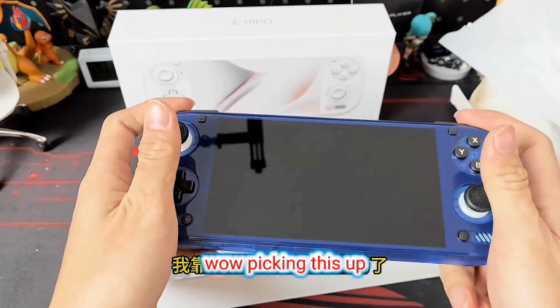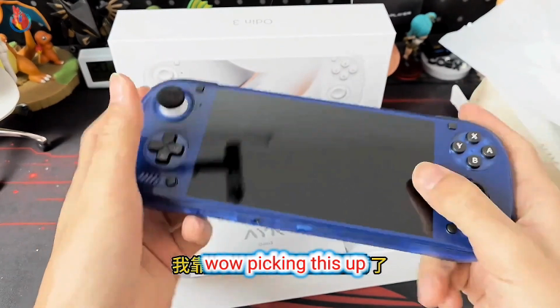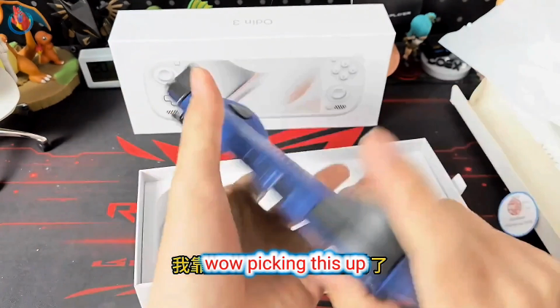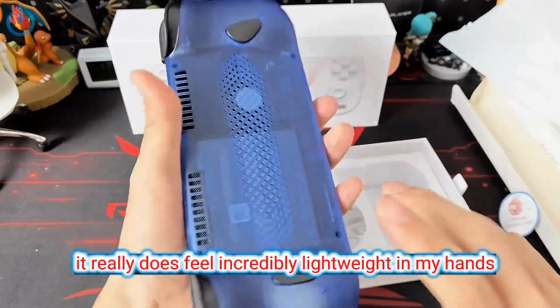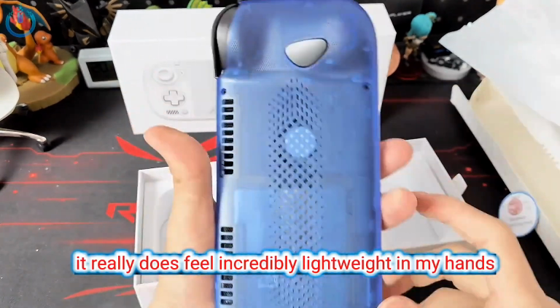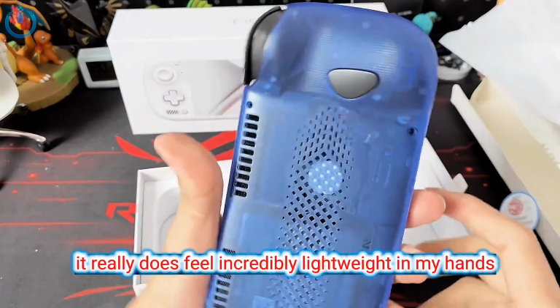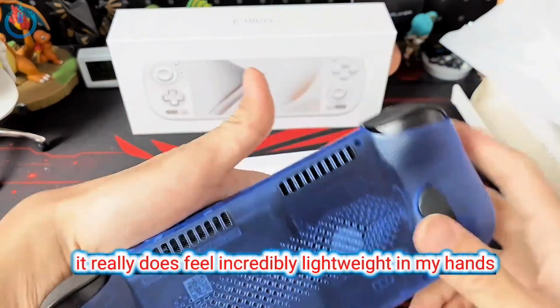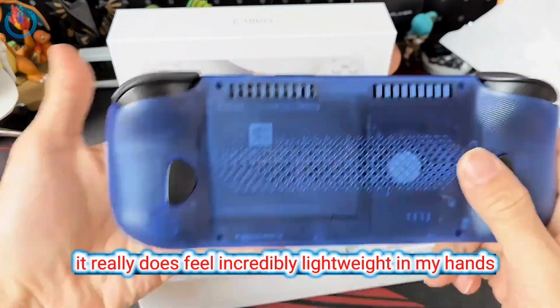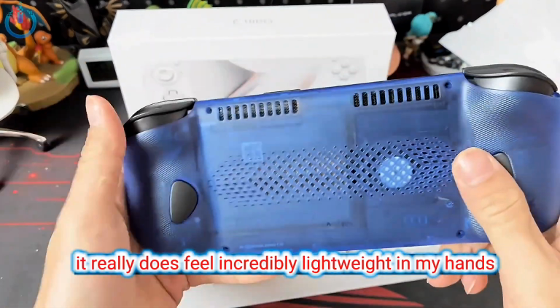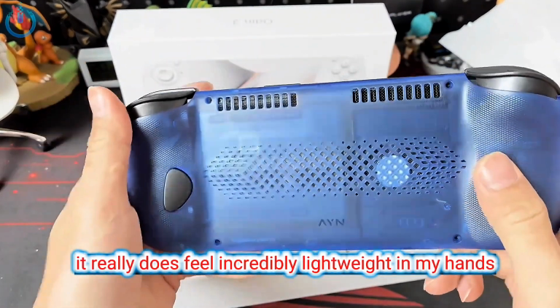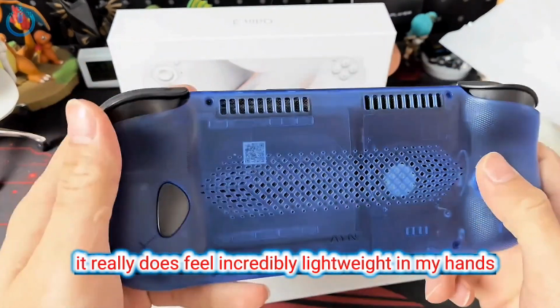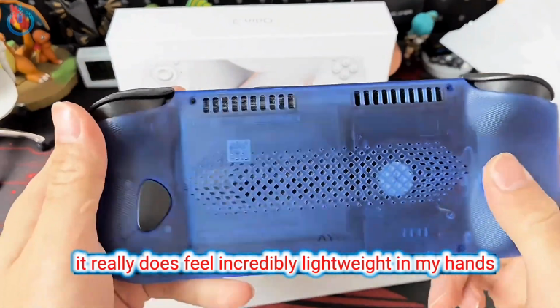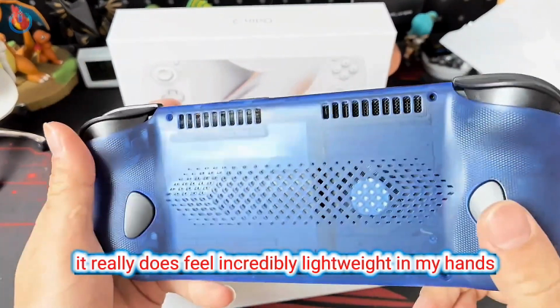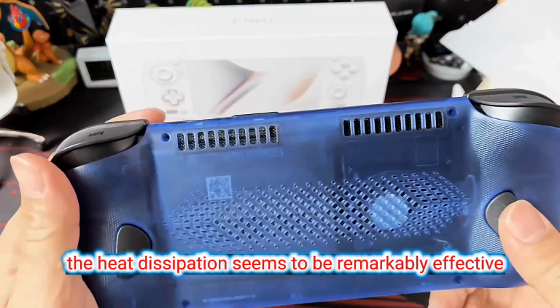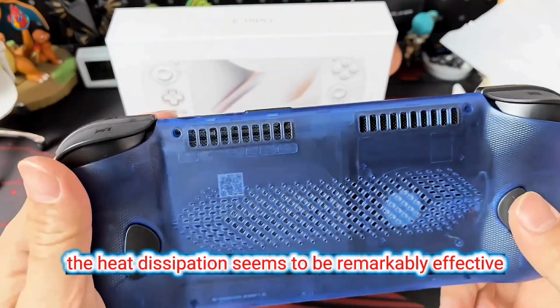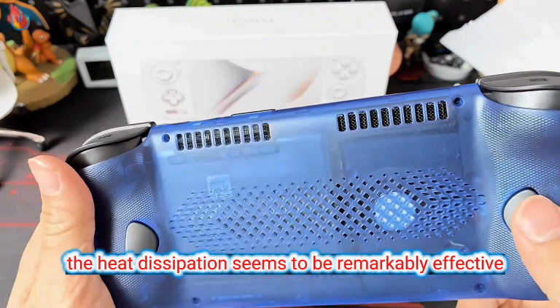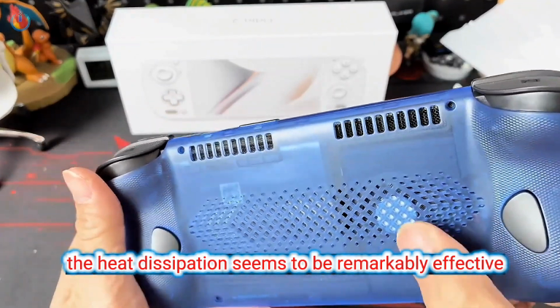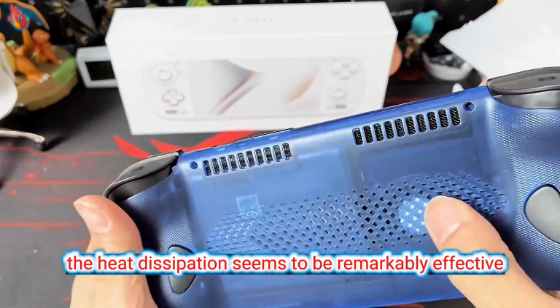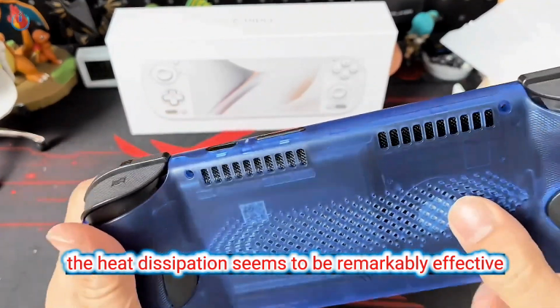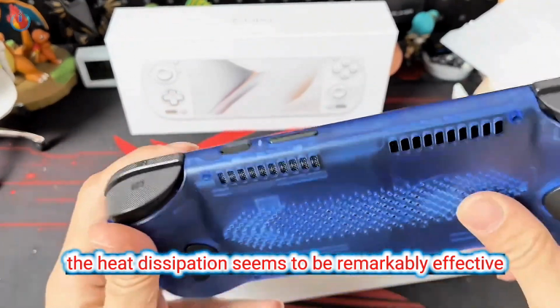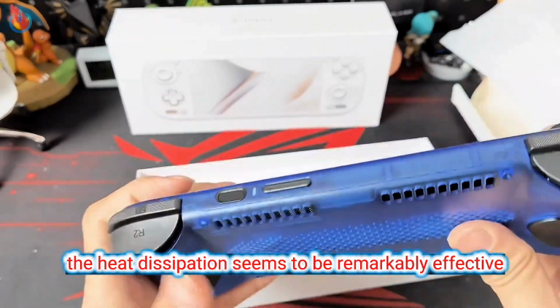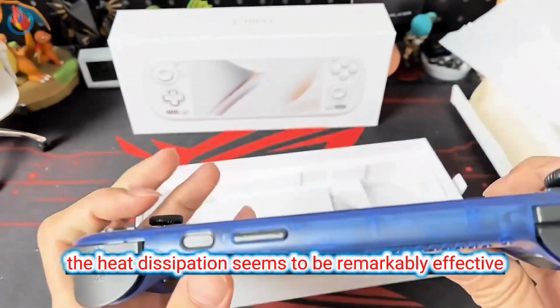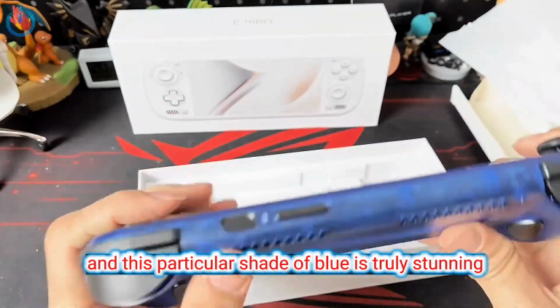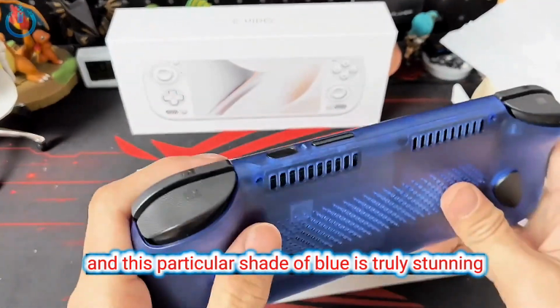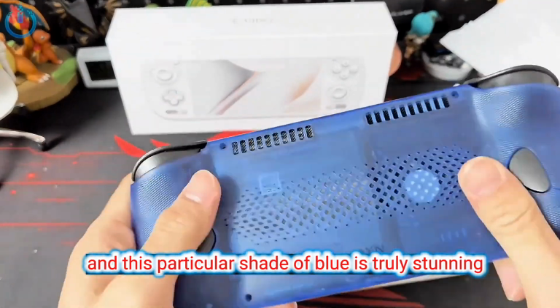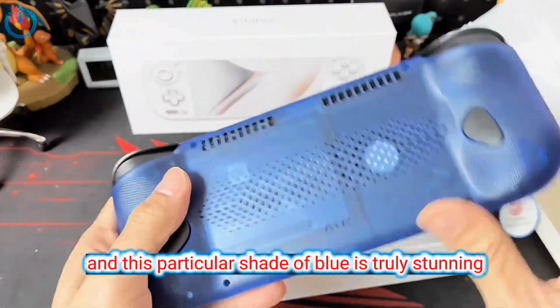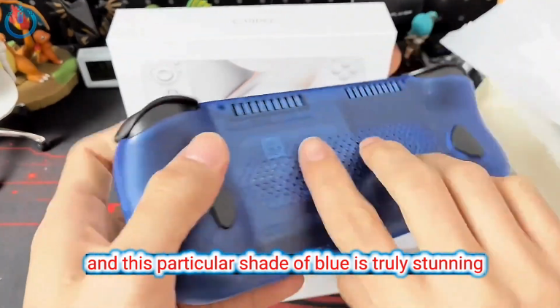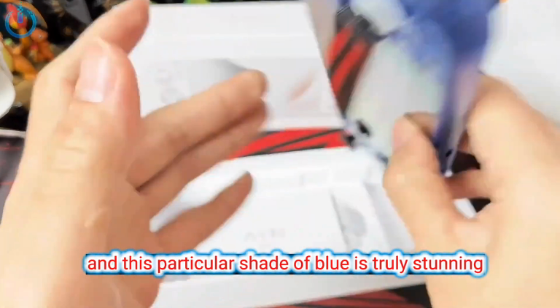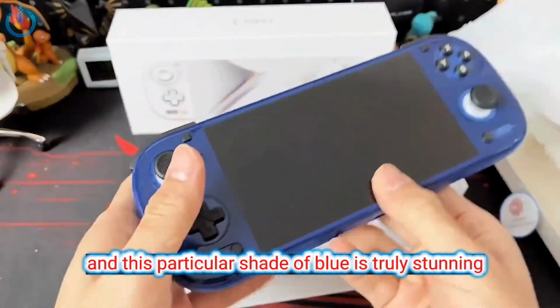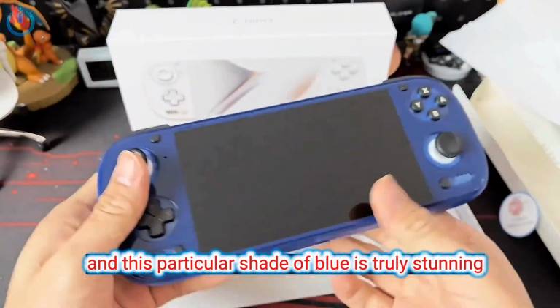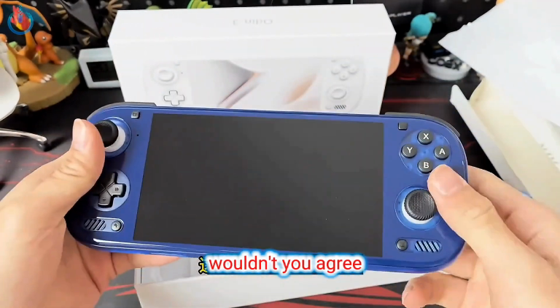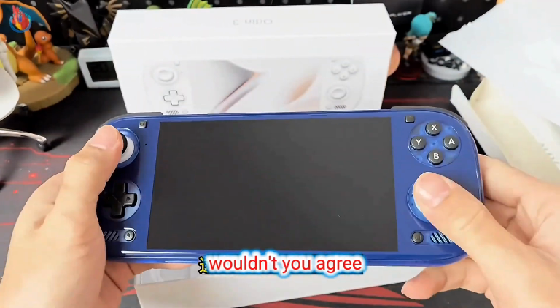Picking this up, it really does feel incredibly lightweight in my hands. The heat dissipation seems to be remarkably effective, and this particular shade of blue is truly stunning. Wouldn't you agree?